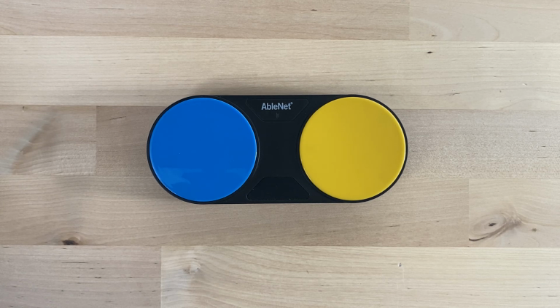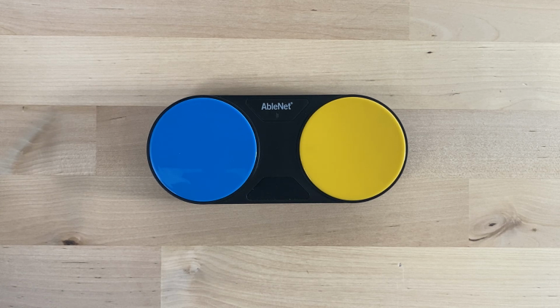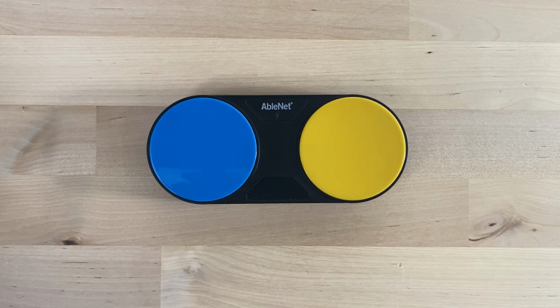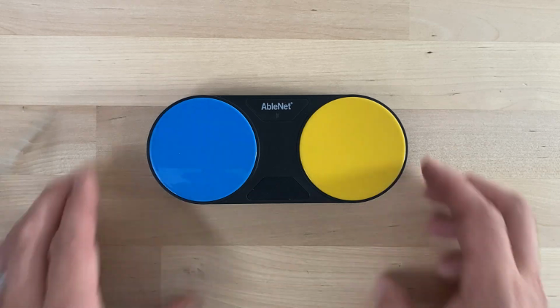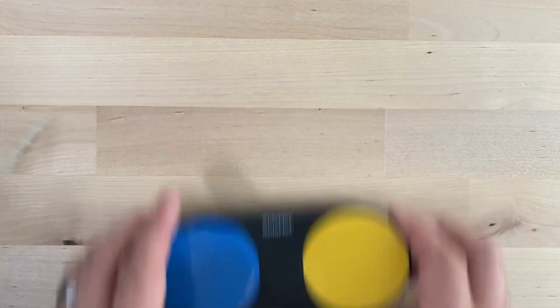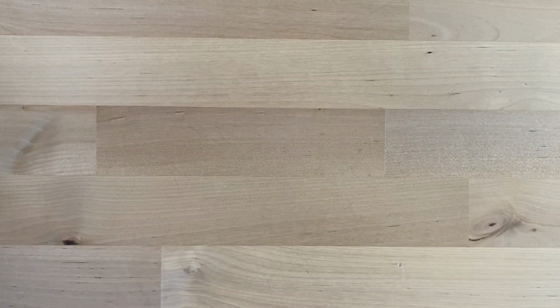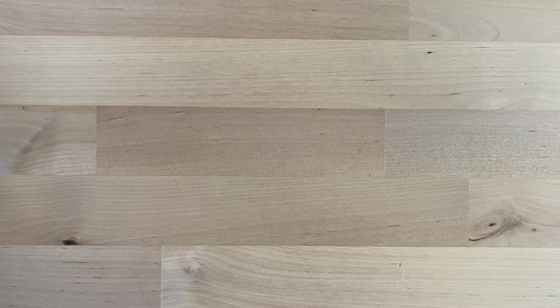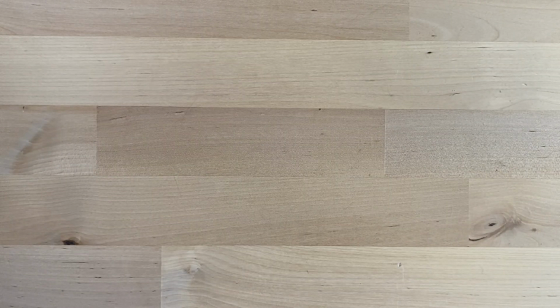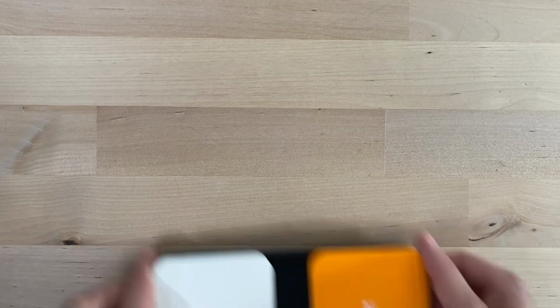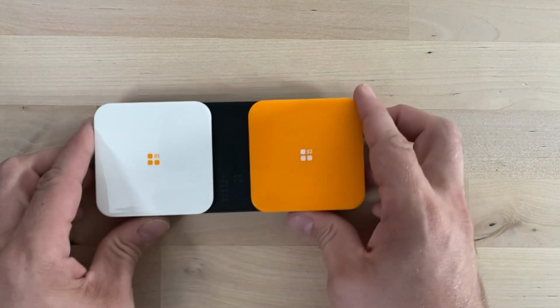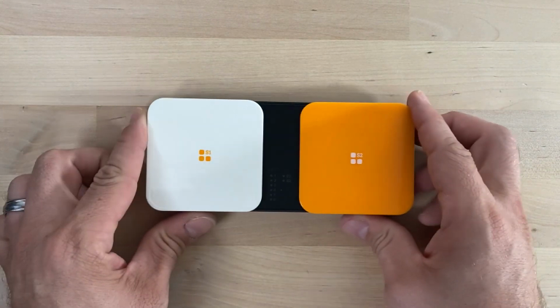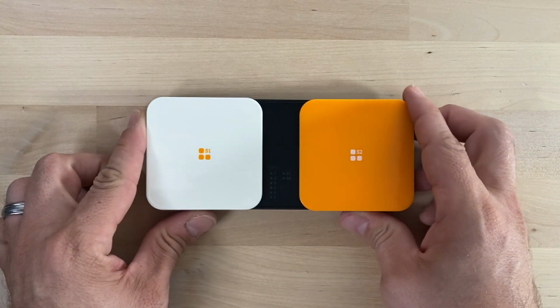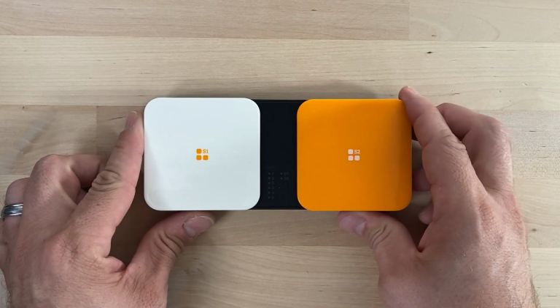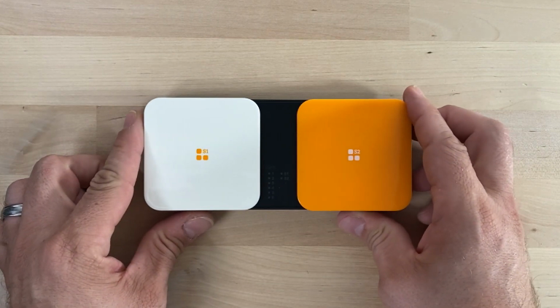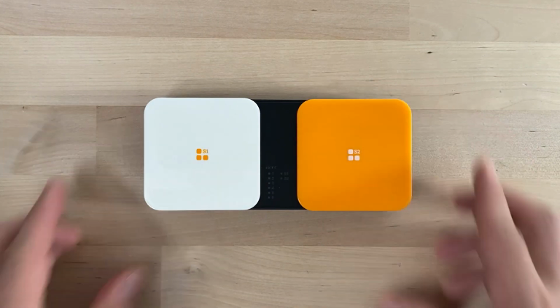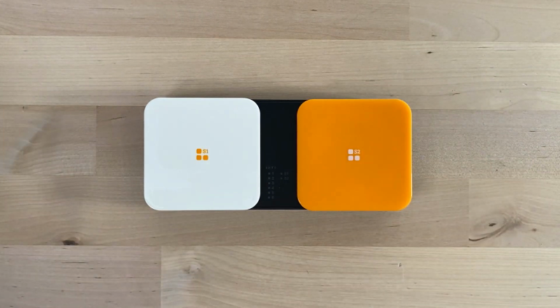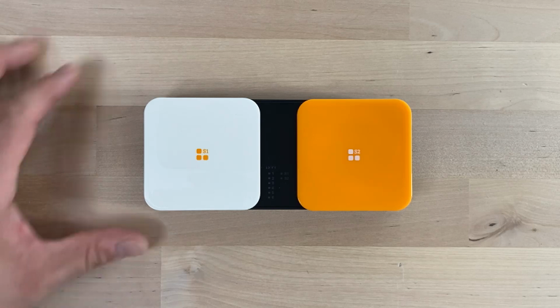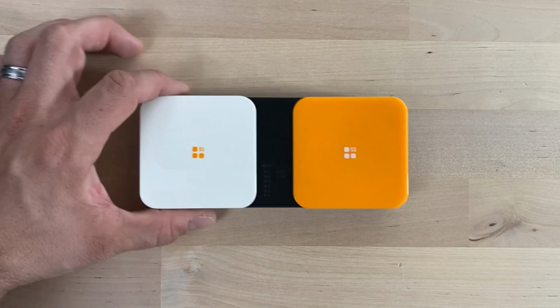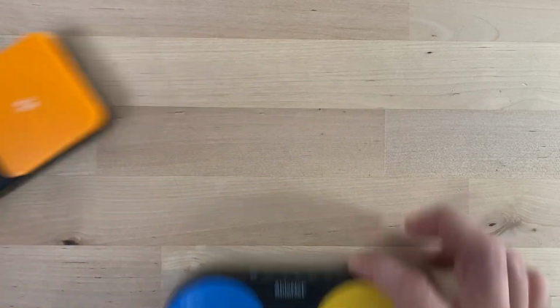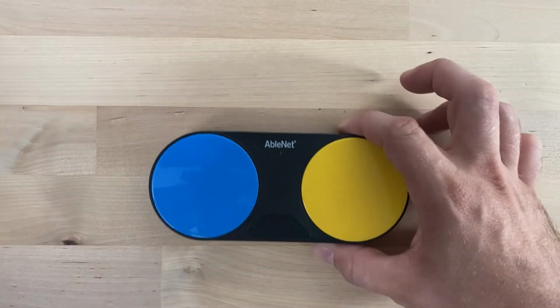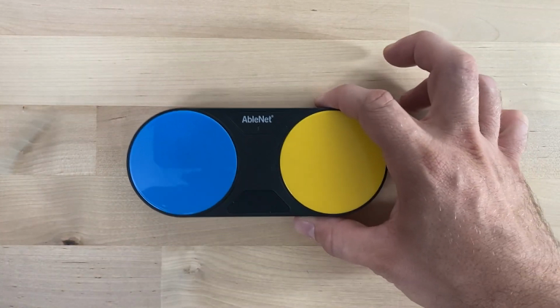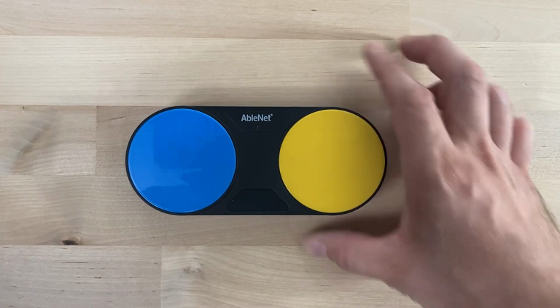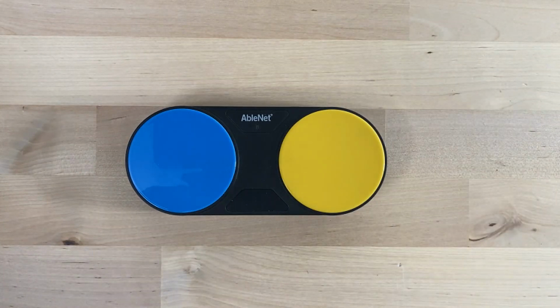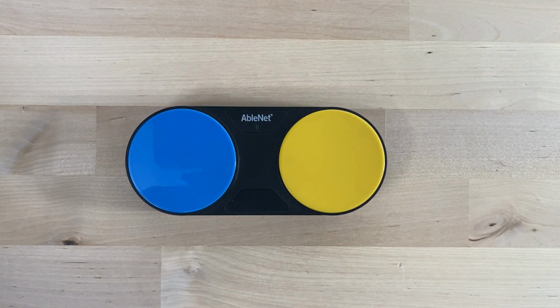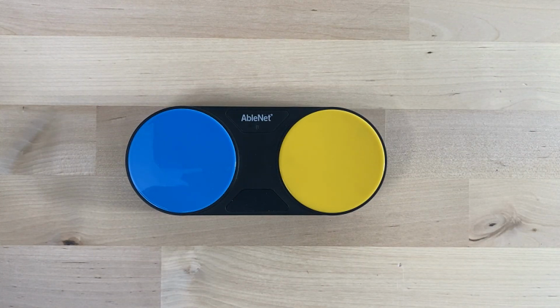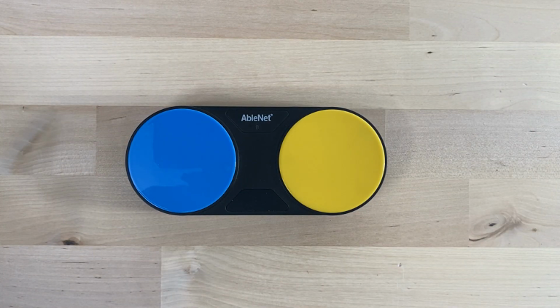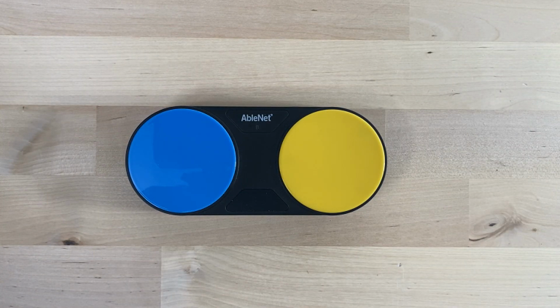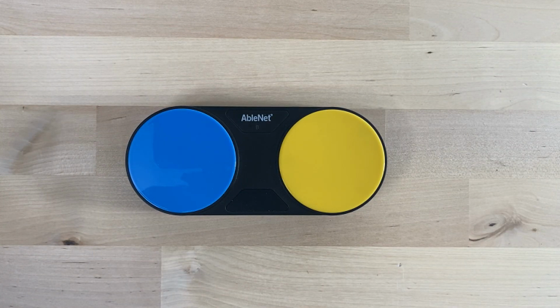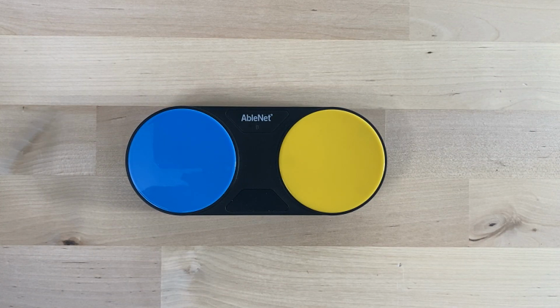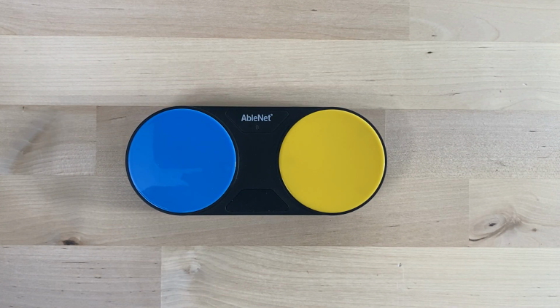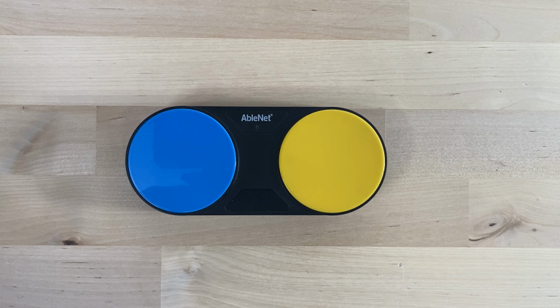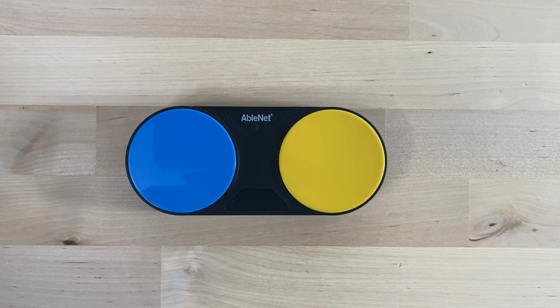First, let's look at the physical differences. The old Blue 2 featured orange and white square switch tops, while the new Blue 2 Feather Touch boasts vibrant yellow and blue circle switch tops, offering a fresh and modern look.